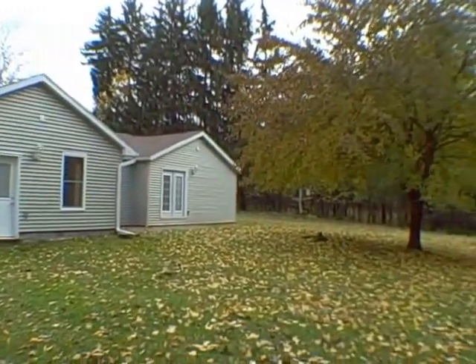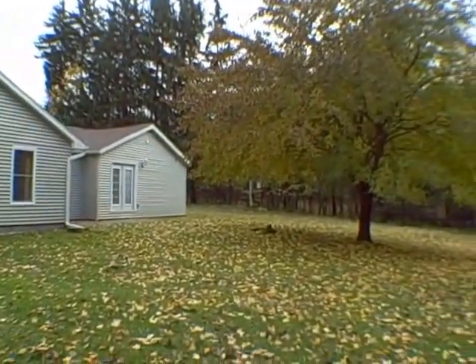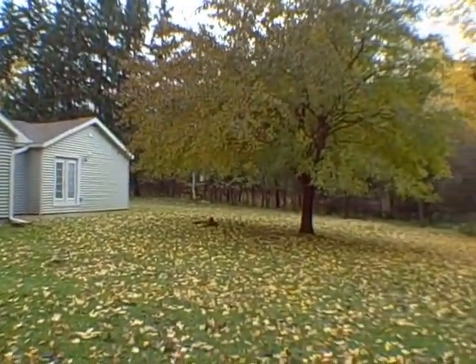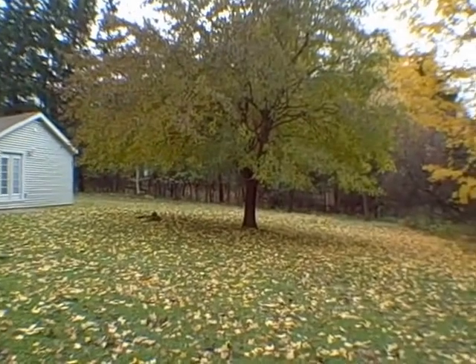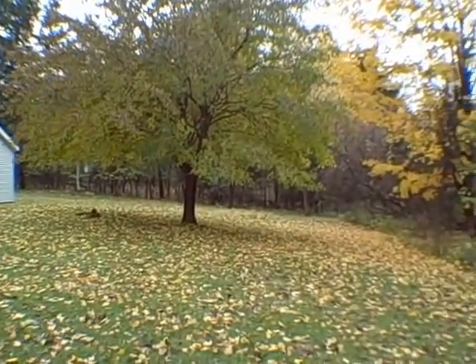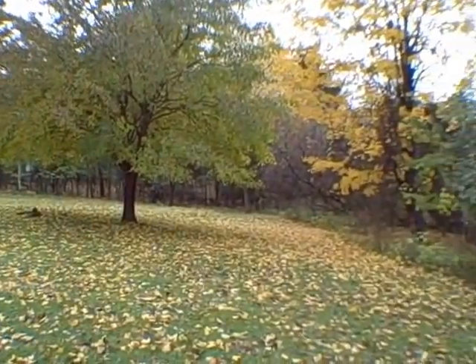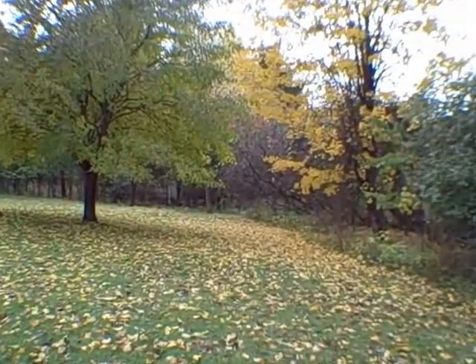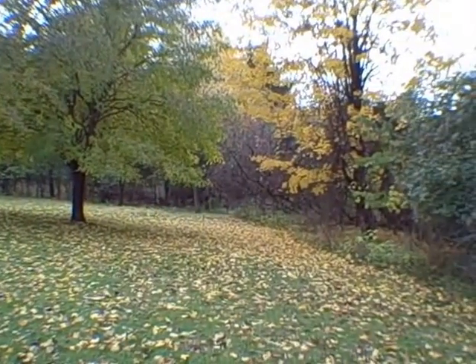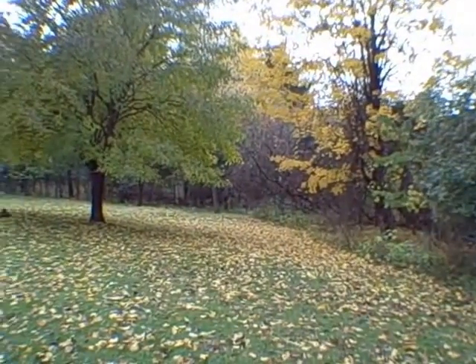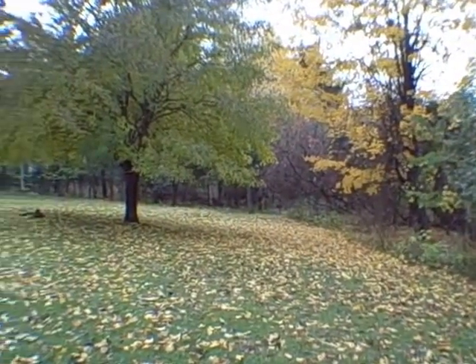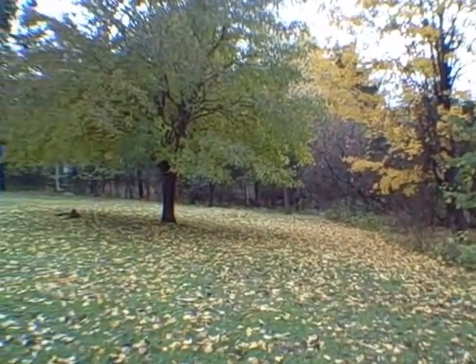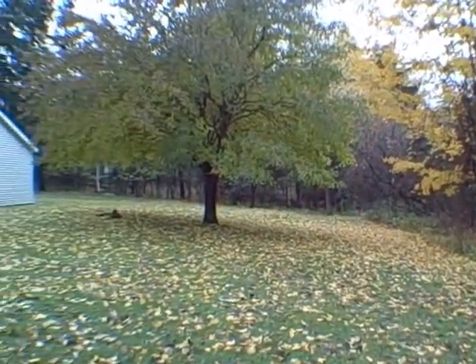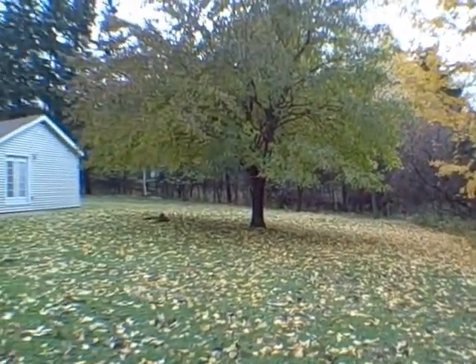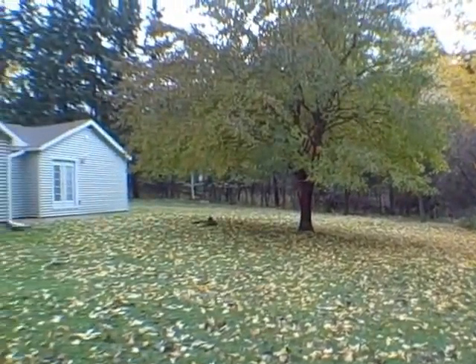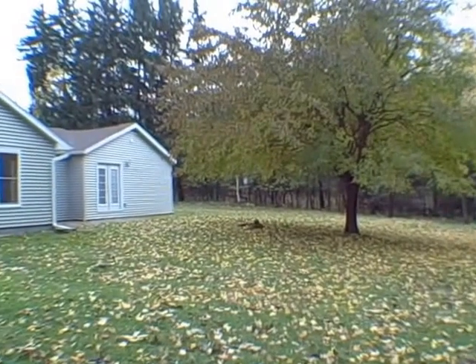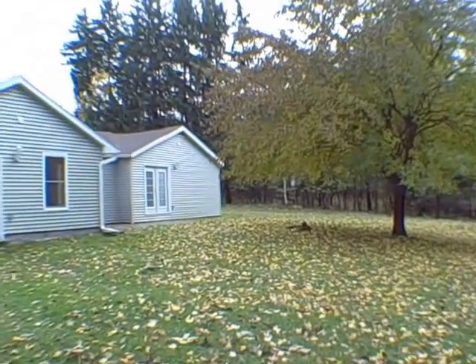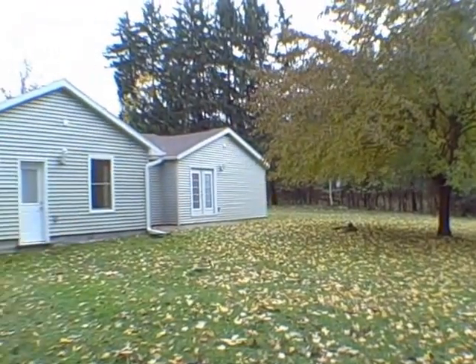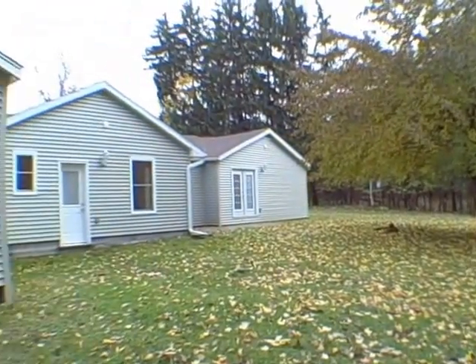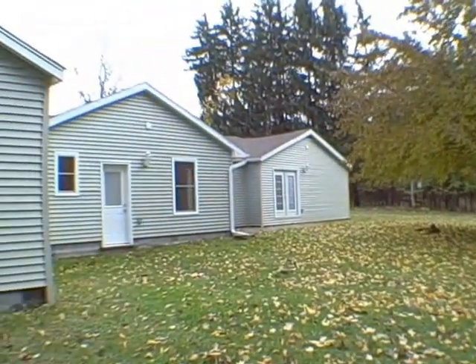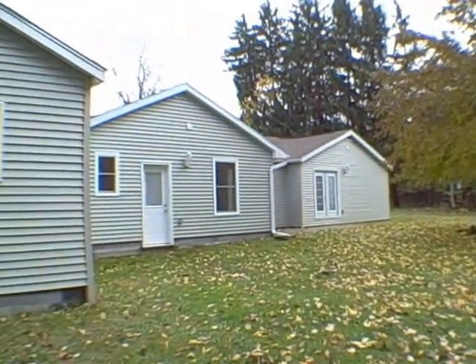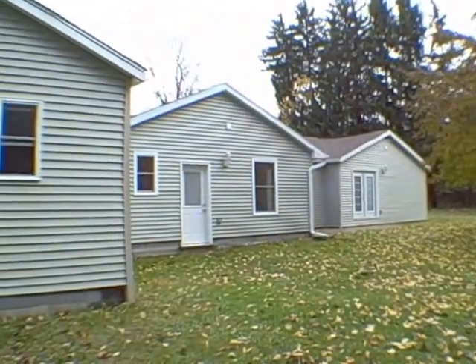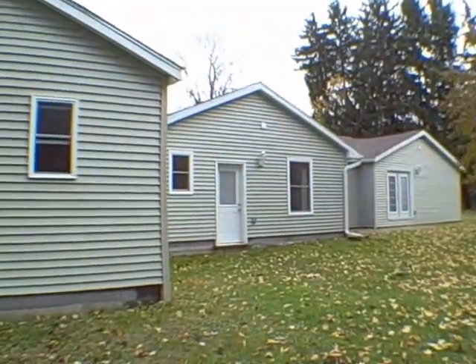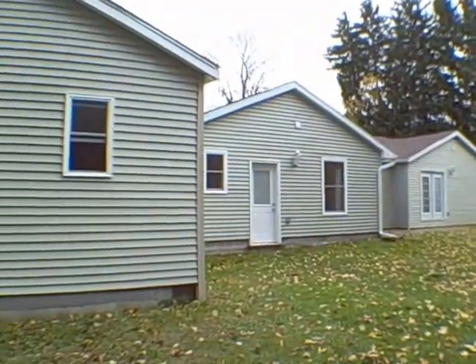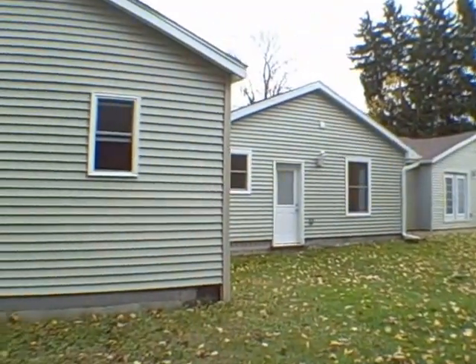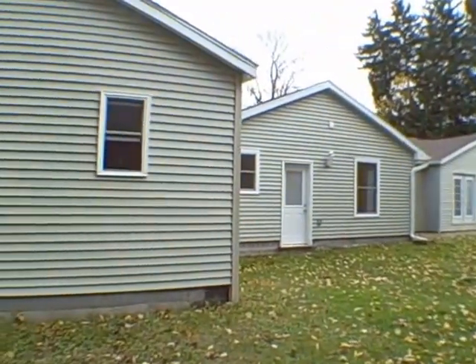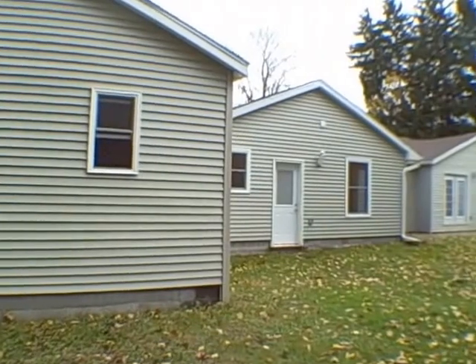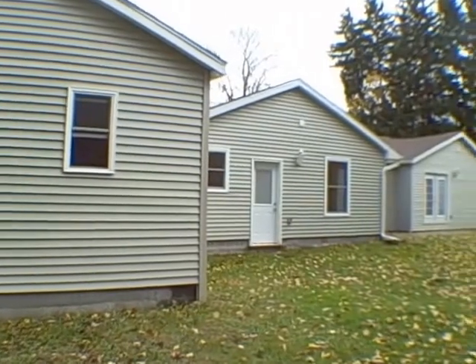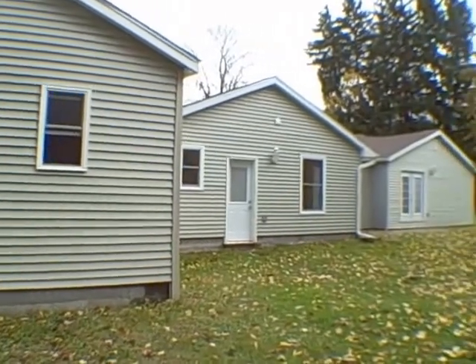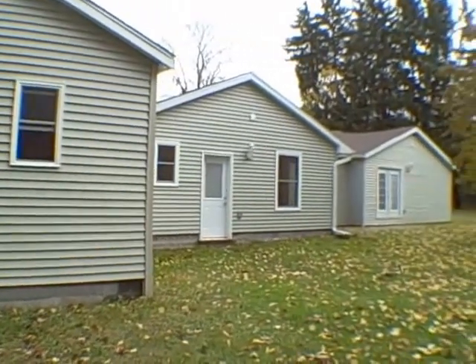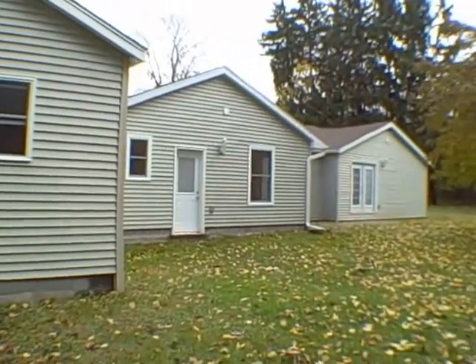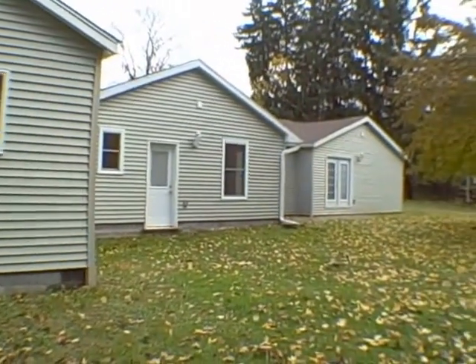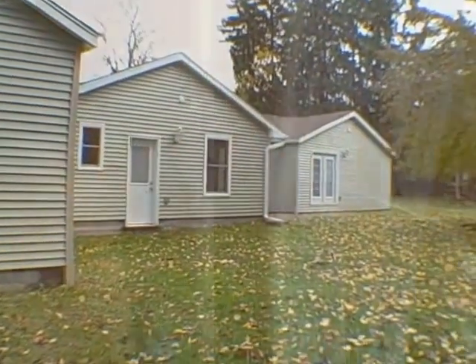2,100 square feet. Lot size is 0.57 acres. The dimensions are 154 by 160. You wouldn't know that this home was built in 1950 — and in just a second when we go through it you'll see why.